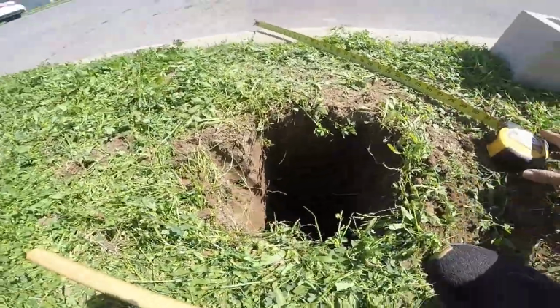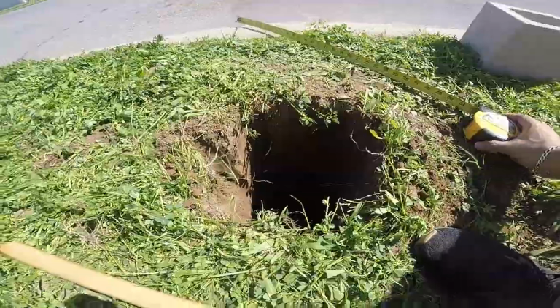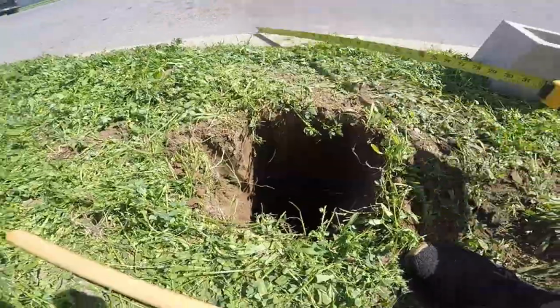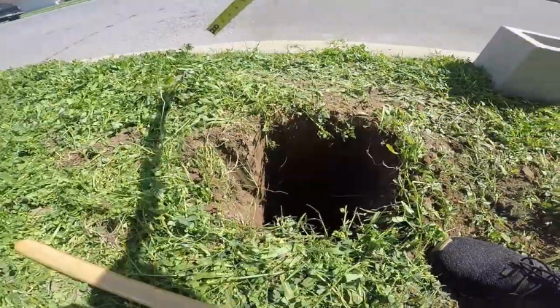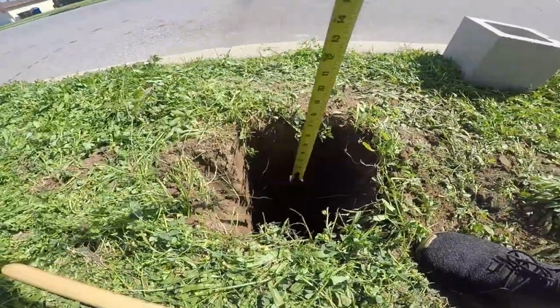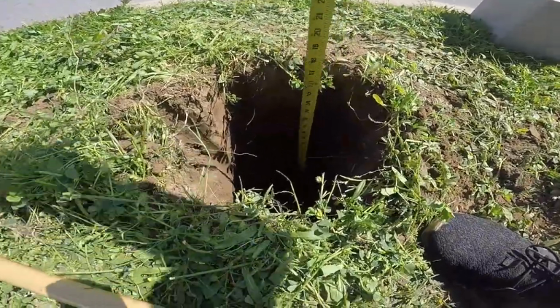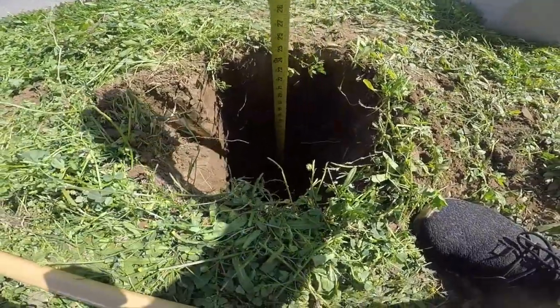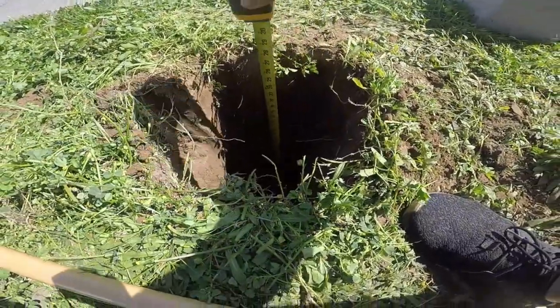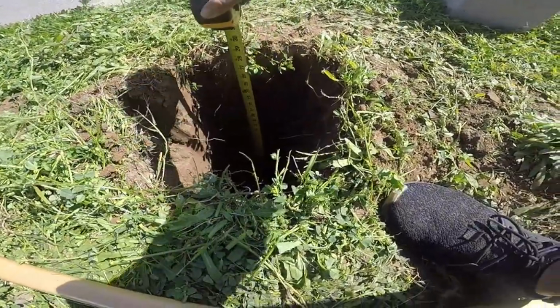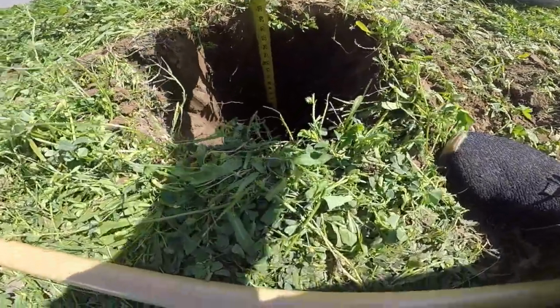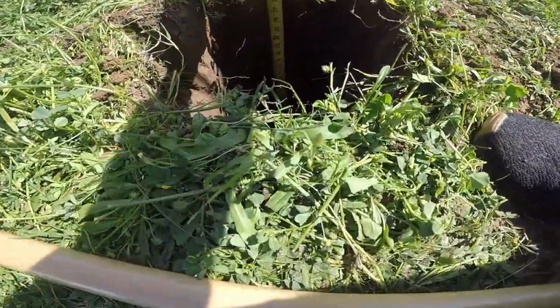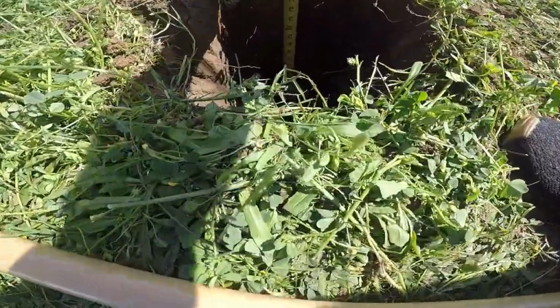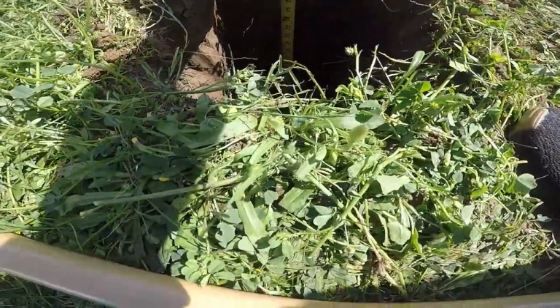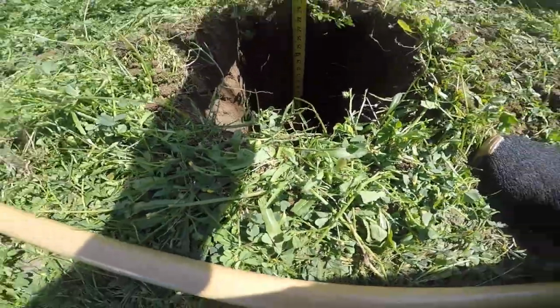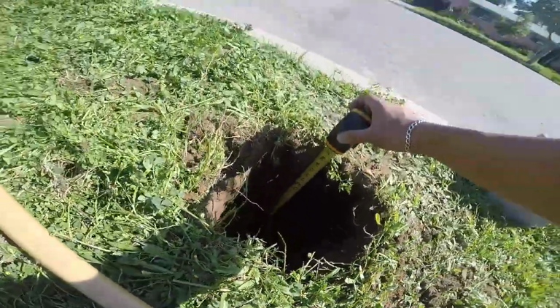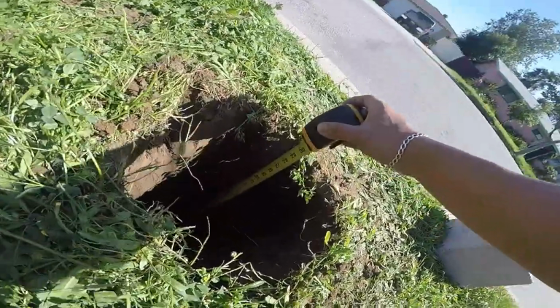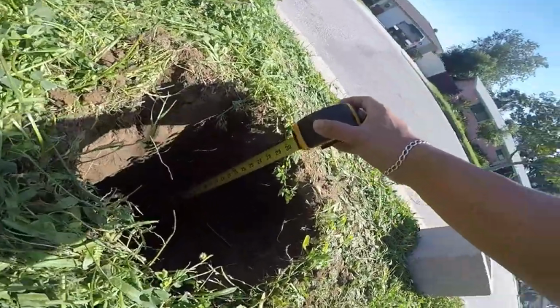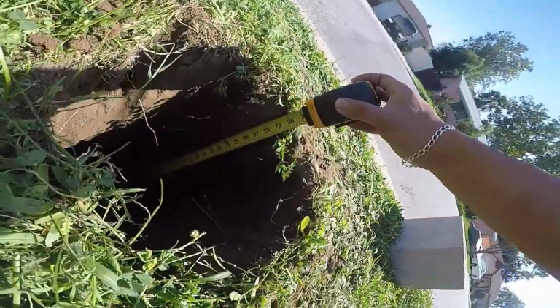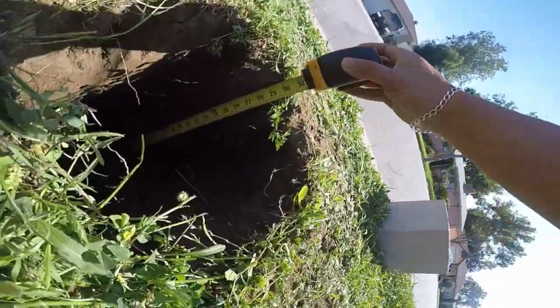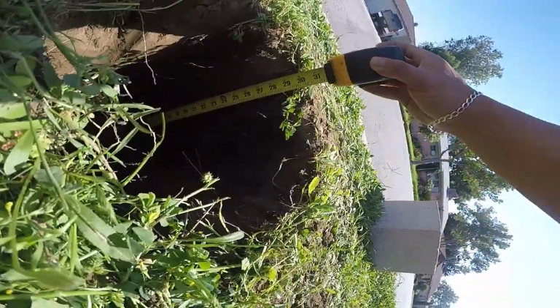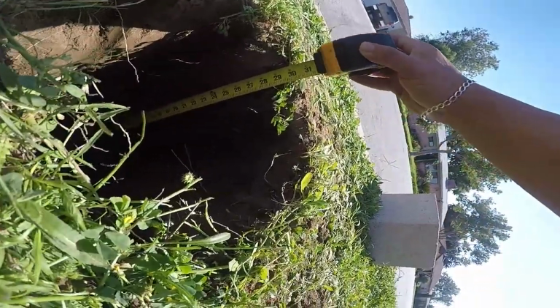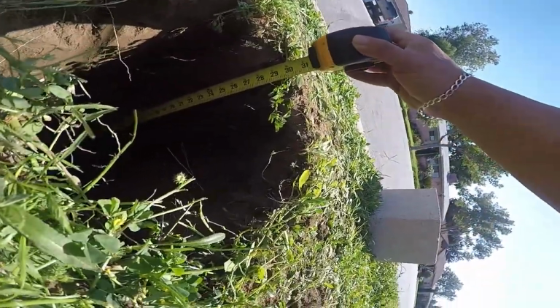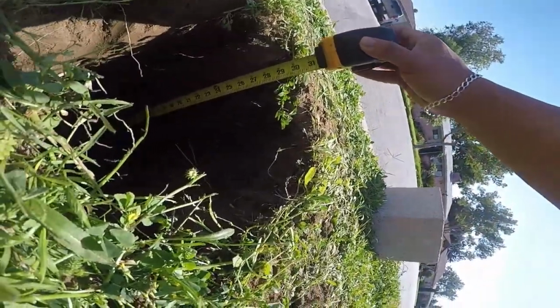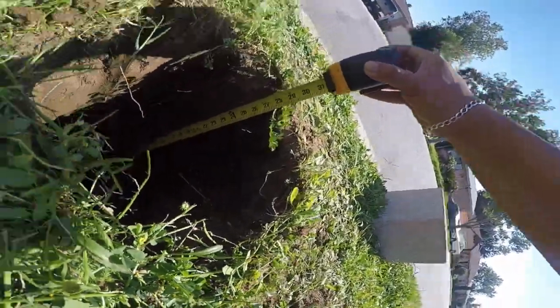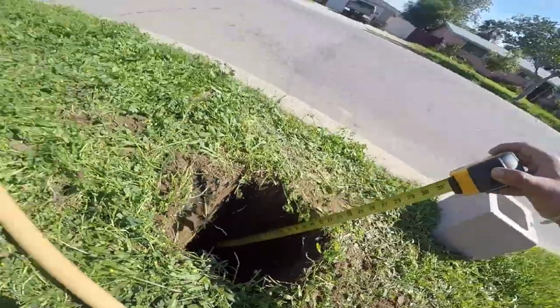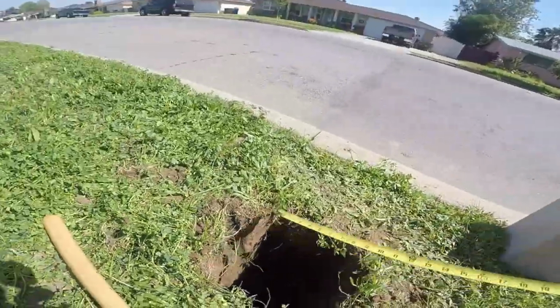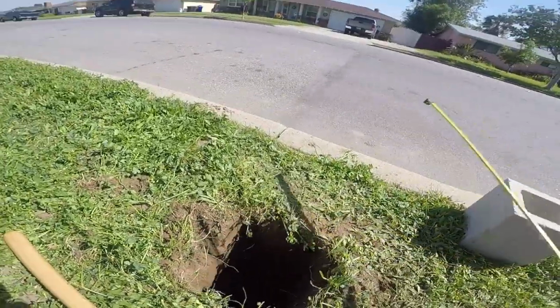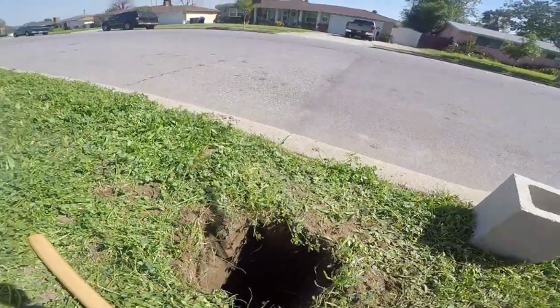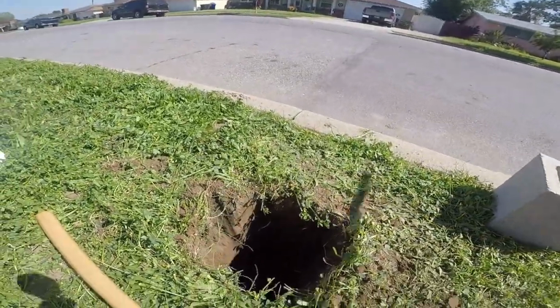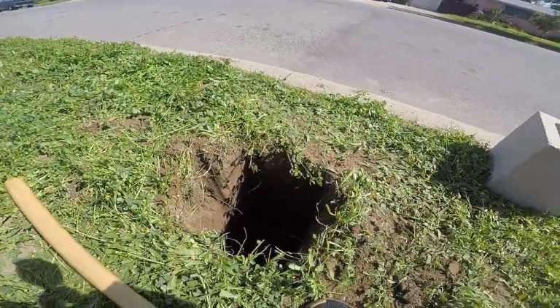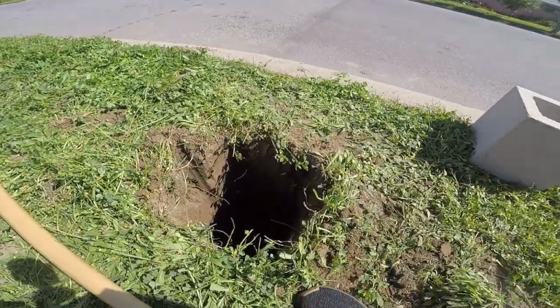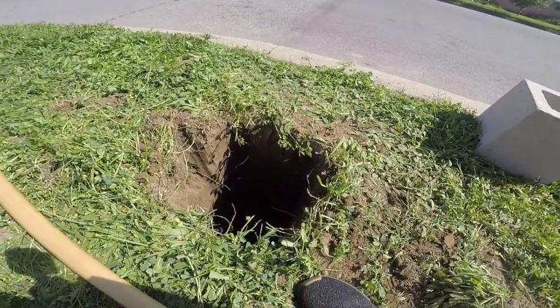The hole is basically almost done. I'm at 31 inches right now — well, 30 and a half. And I need 27. But it's always good to go extra.